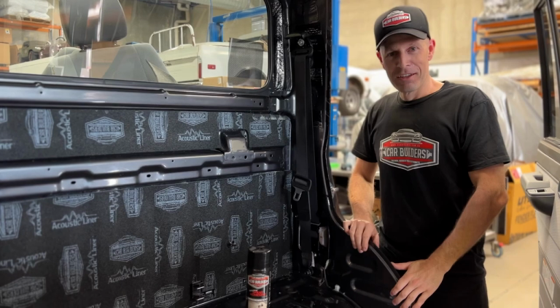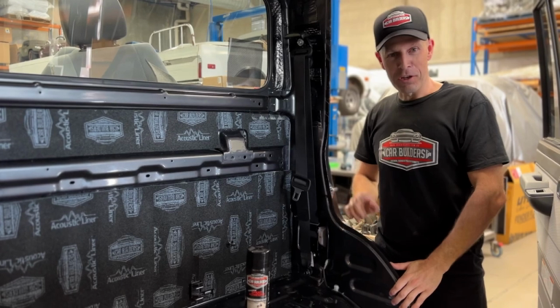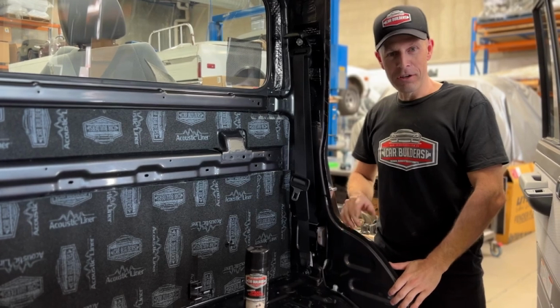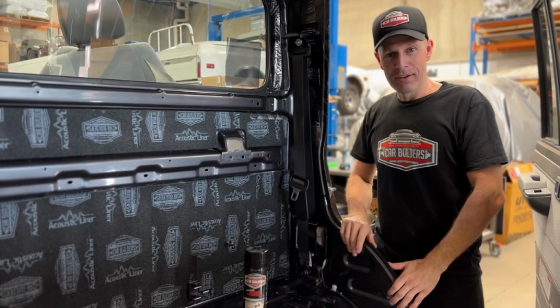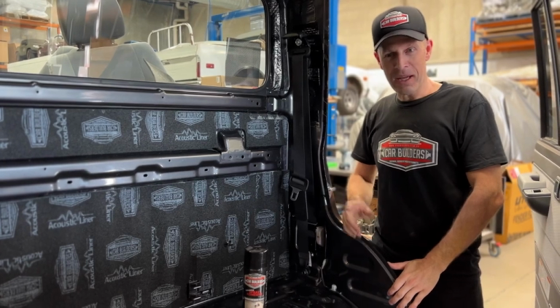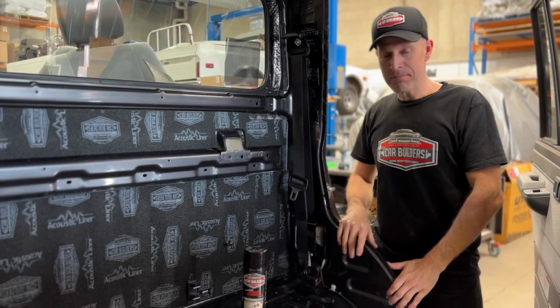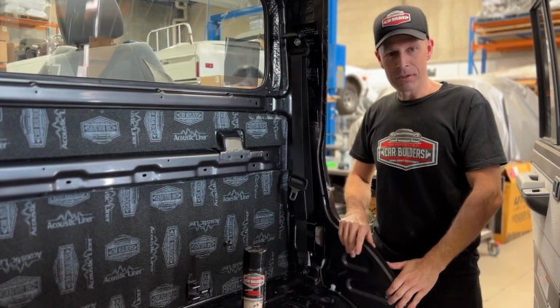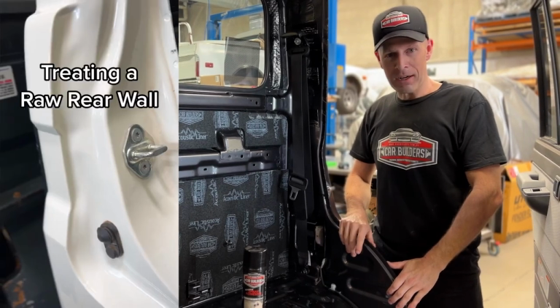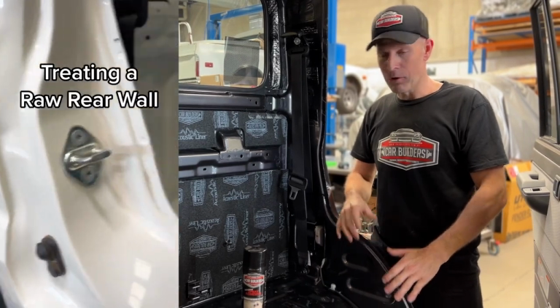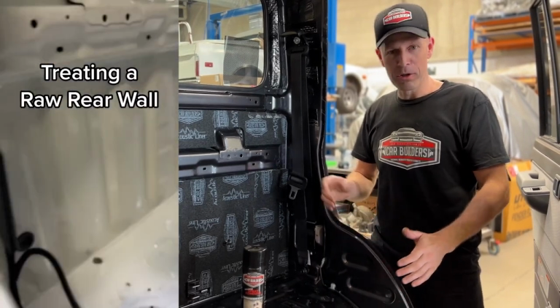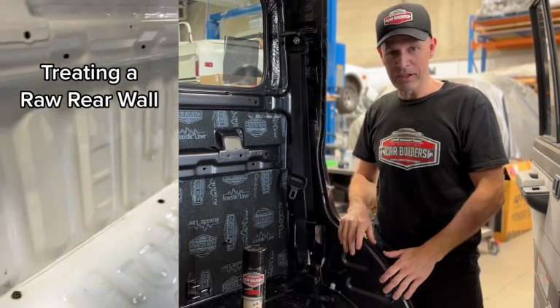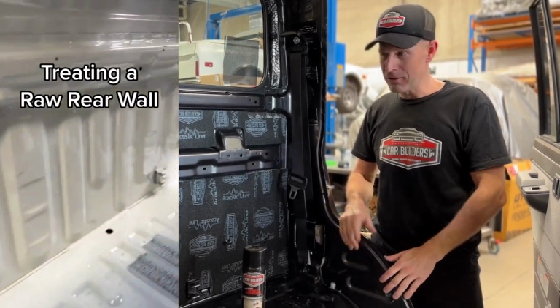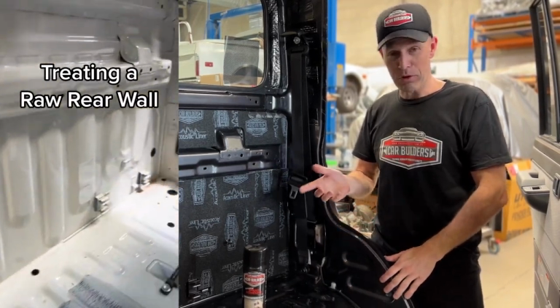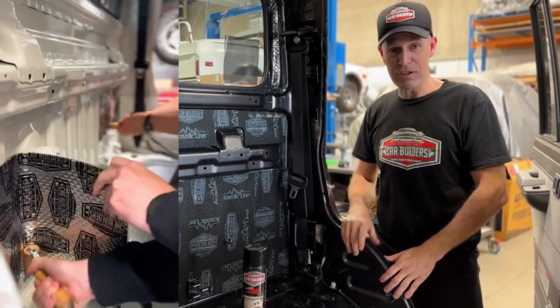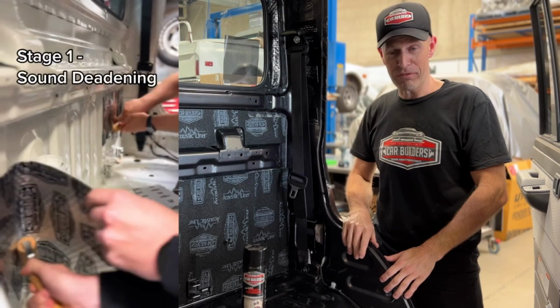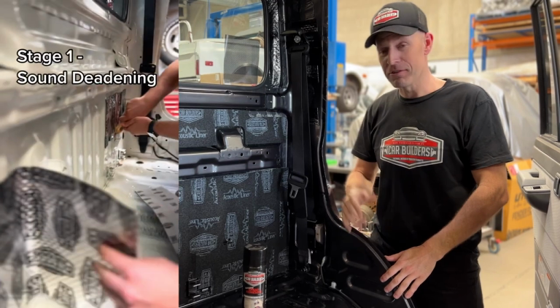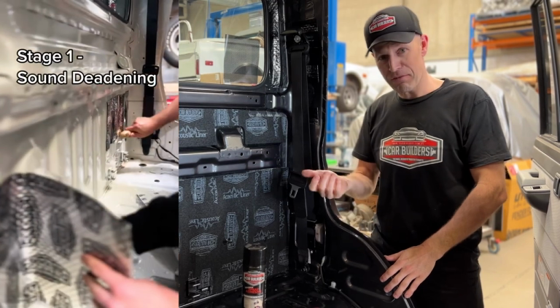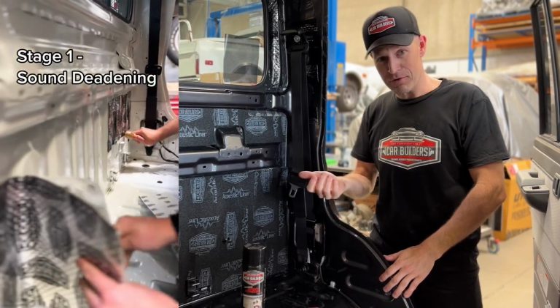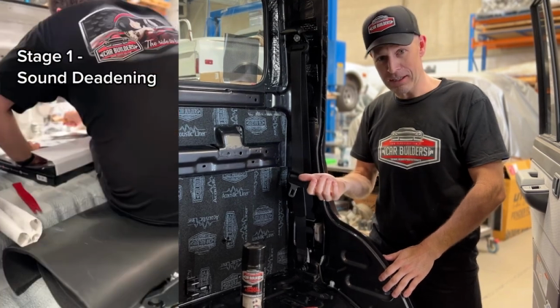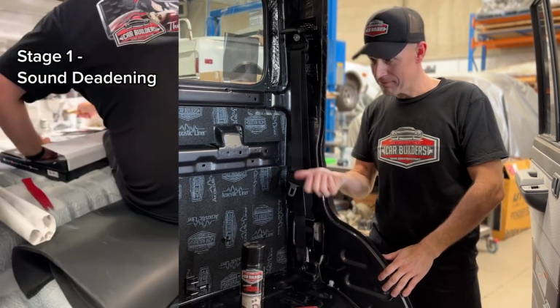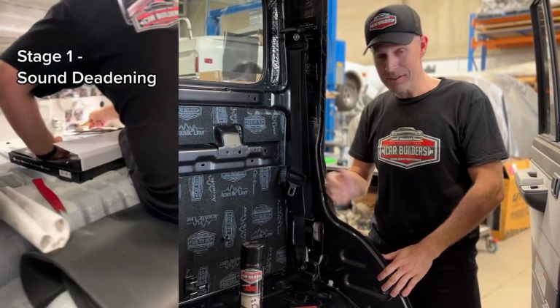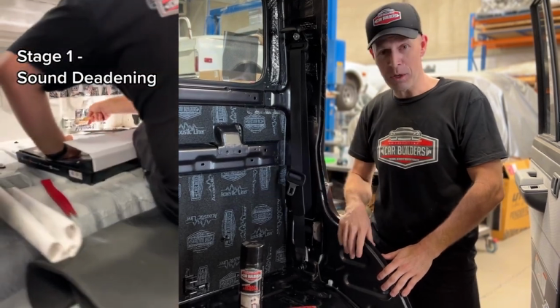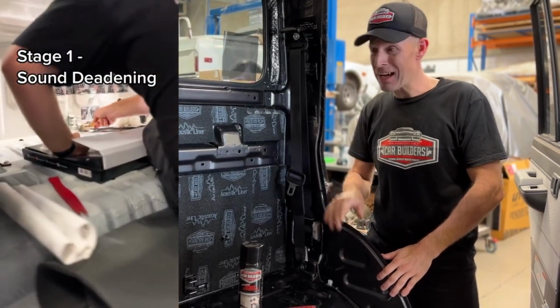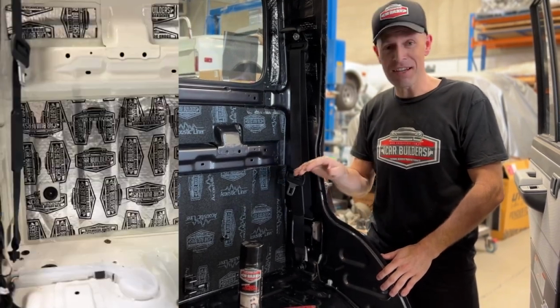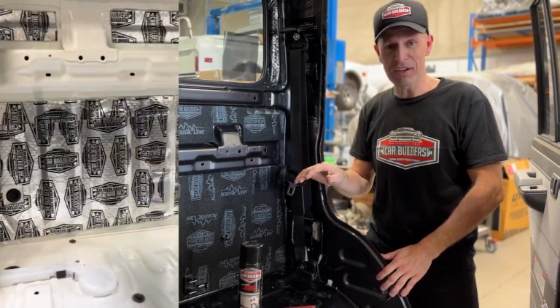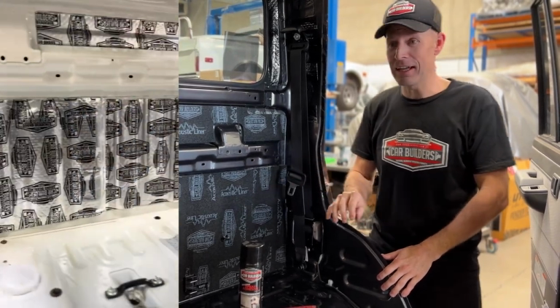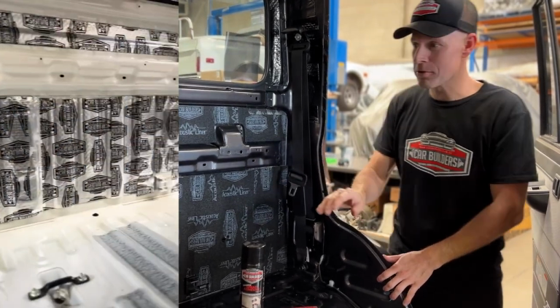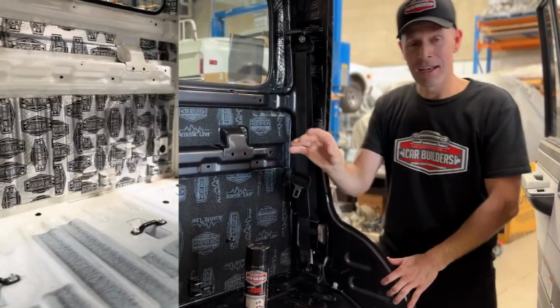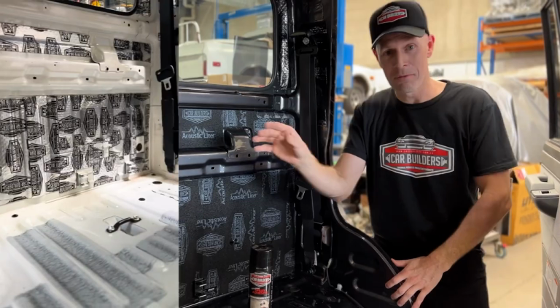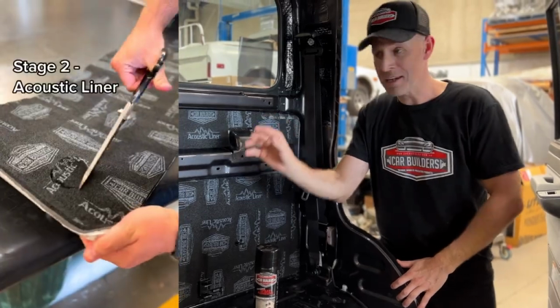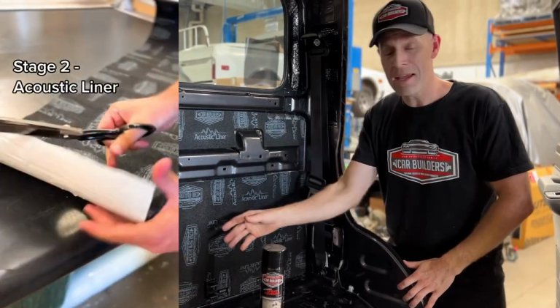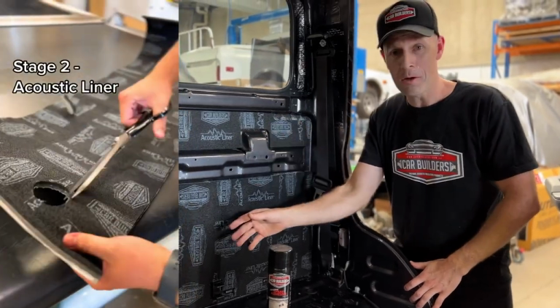So you've got a ute, a pickup, a truck, or a commercial vehicle, and you want to finish it off because the manufacturer's let you down. This is where we are — the 79 Land Cruiser. These come bare bones.